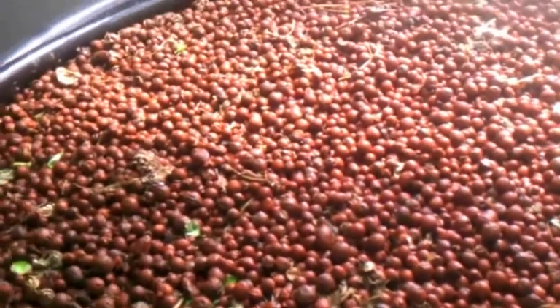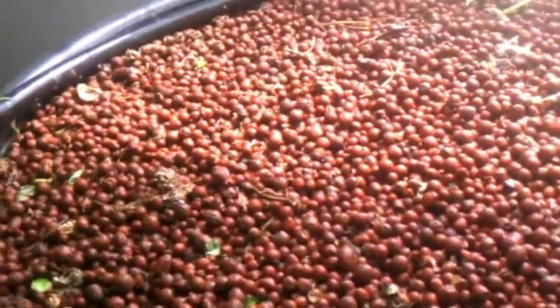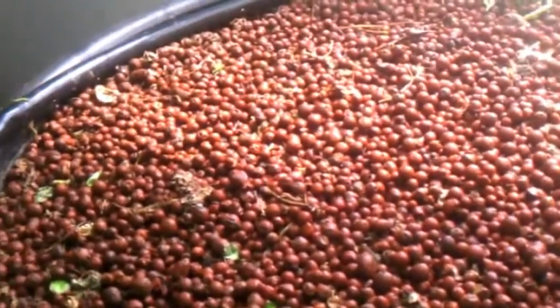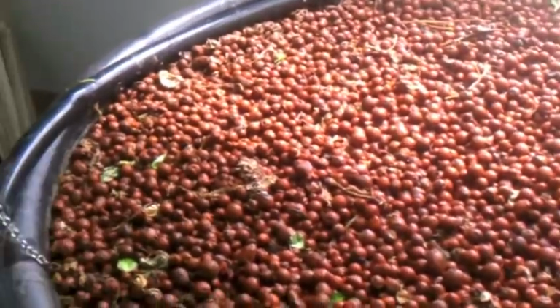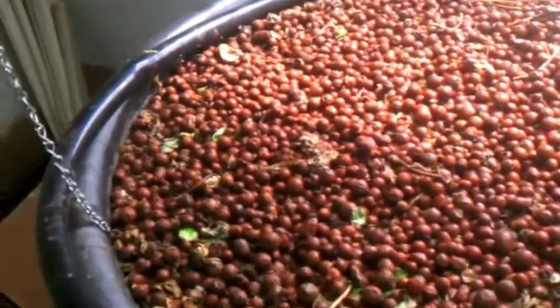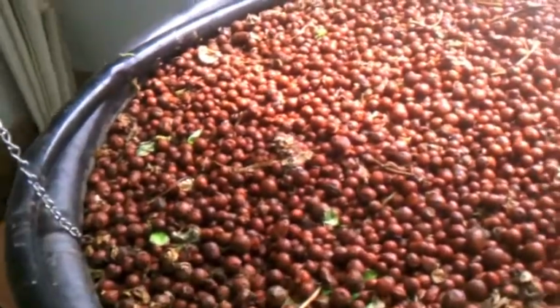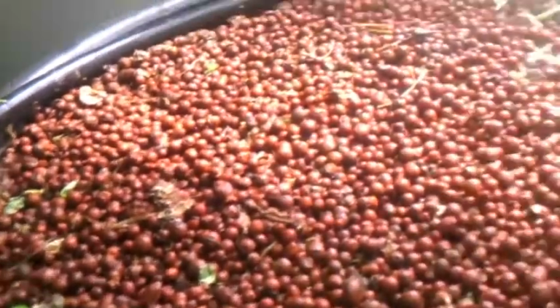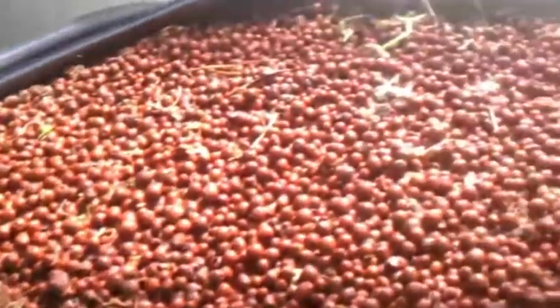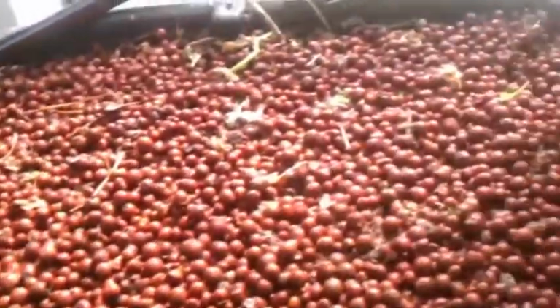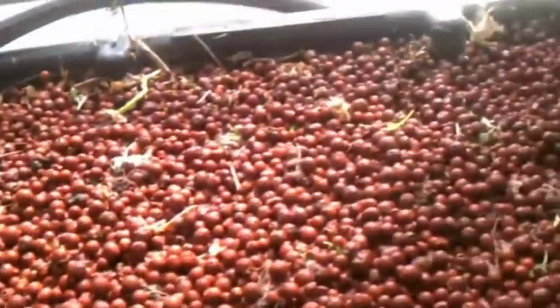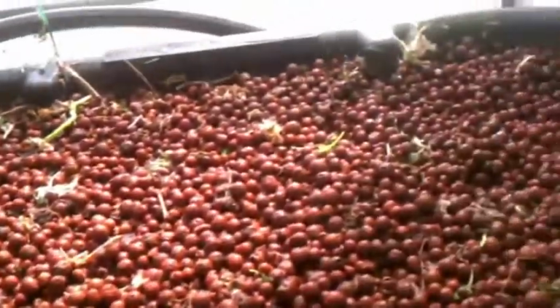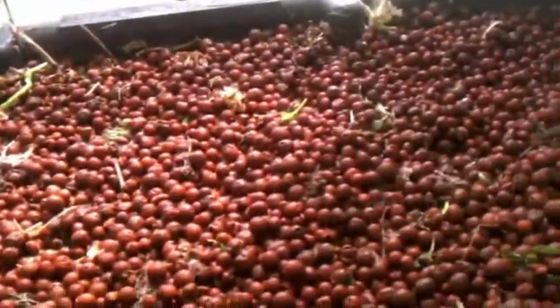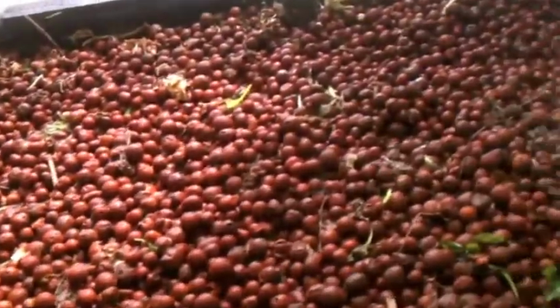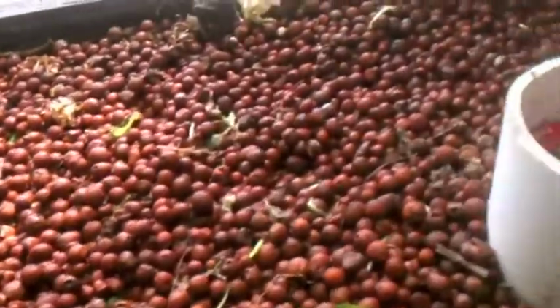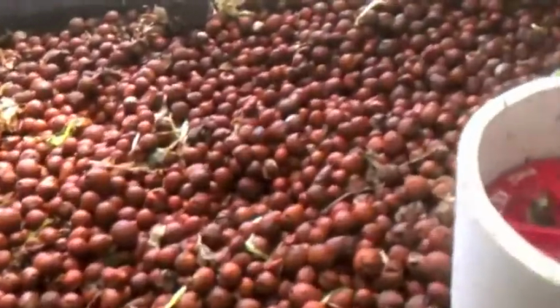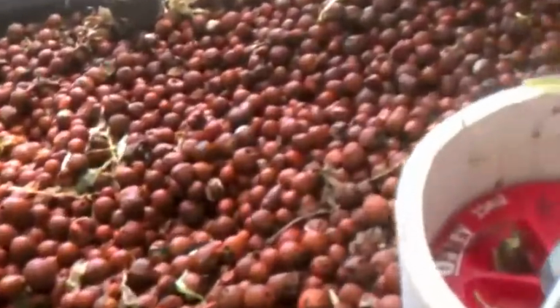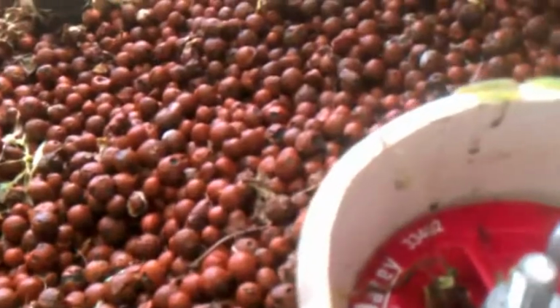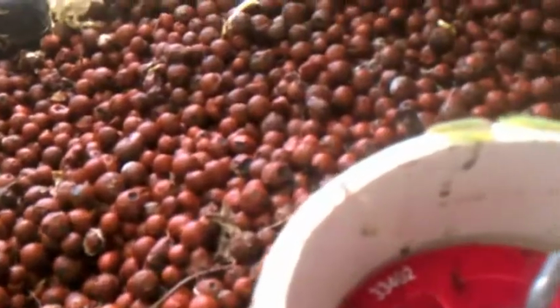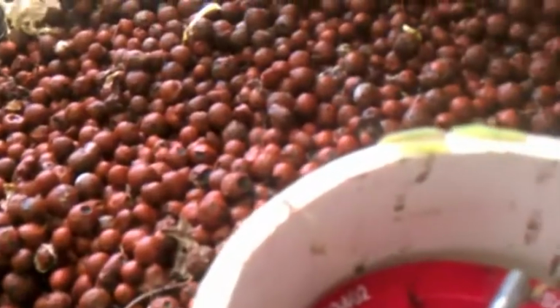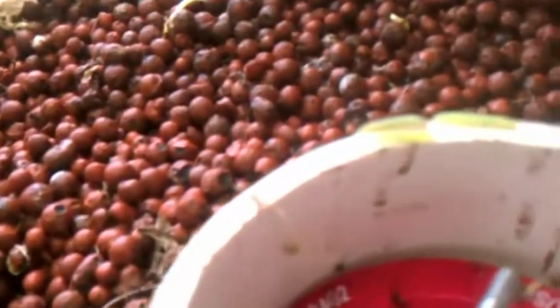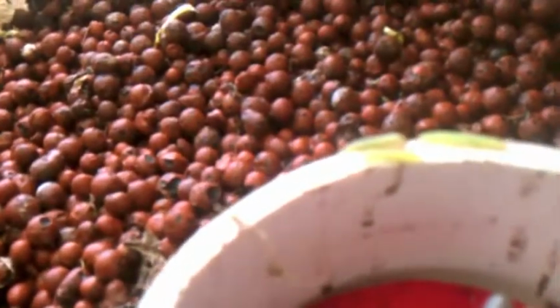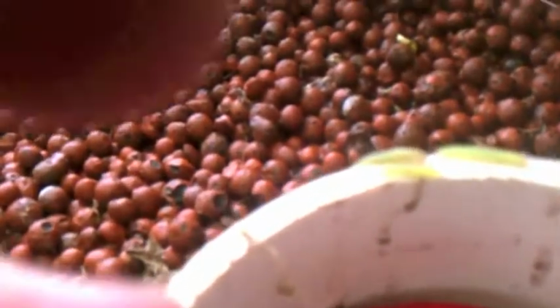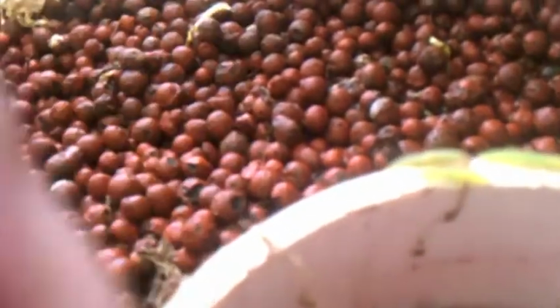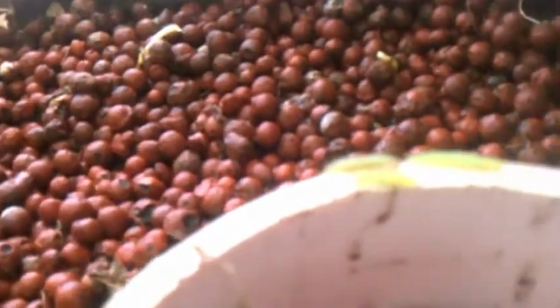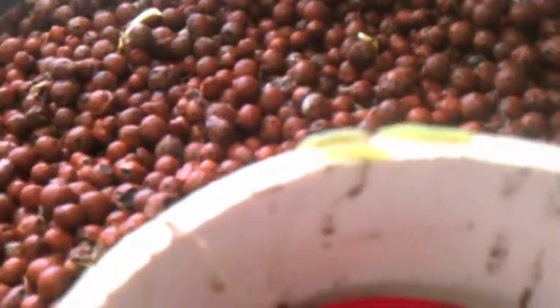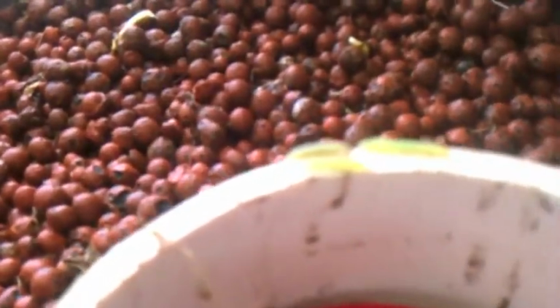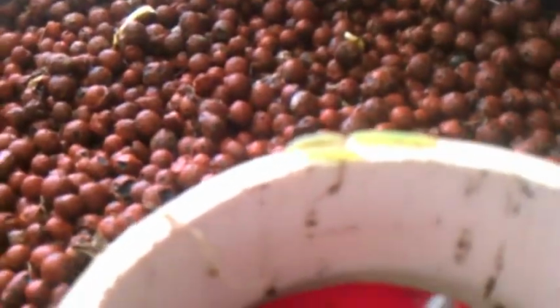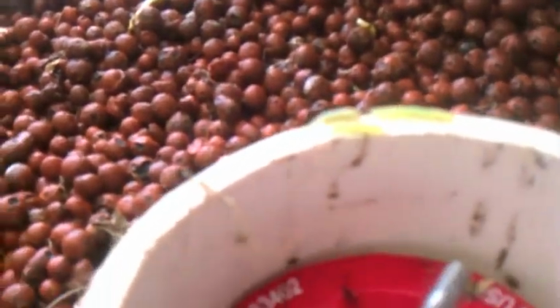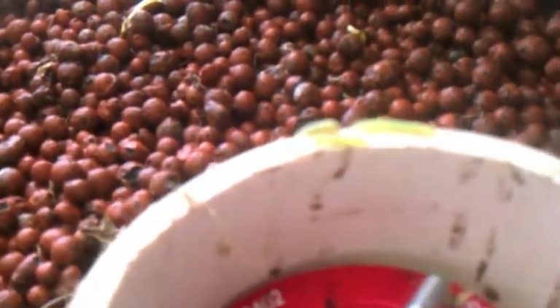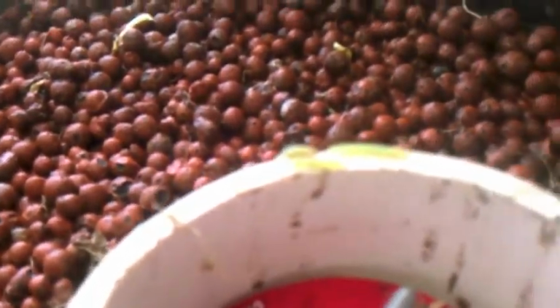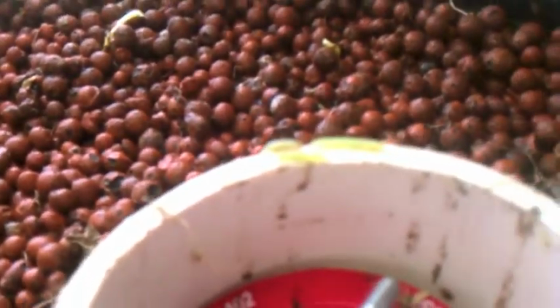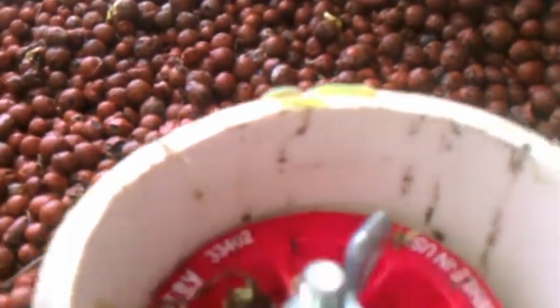I pulled out all the infected plants, which just happened to be this whole grow bed. But there's the little critters that are doing the damage.